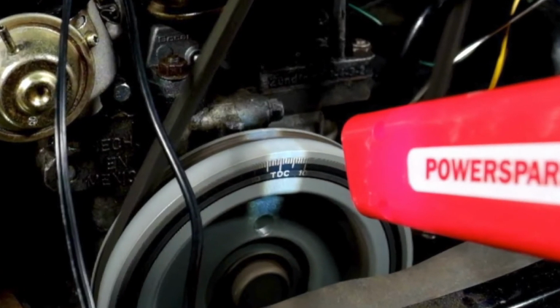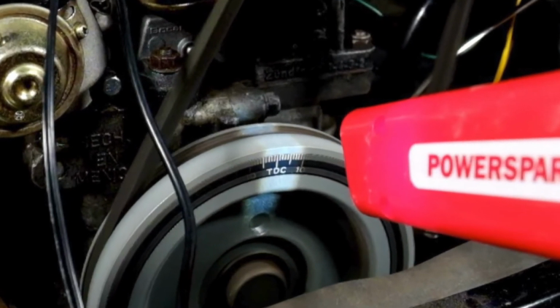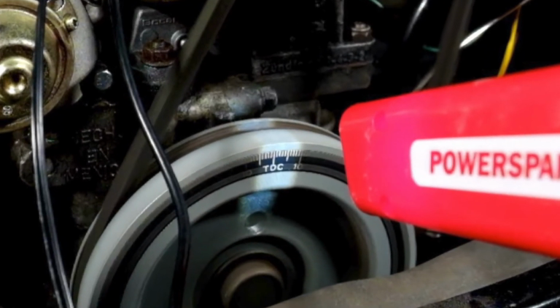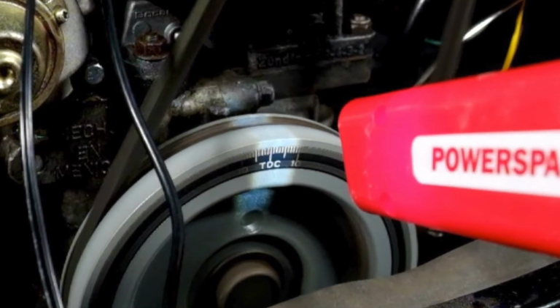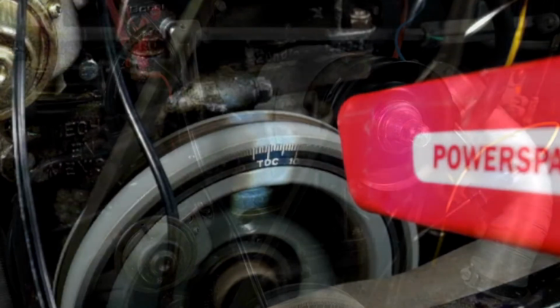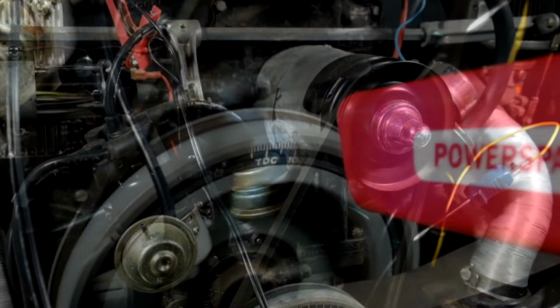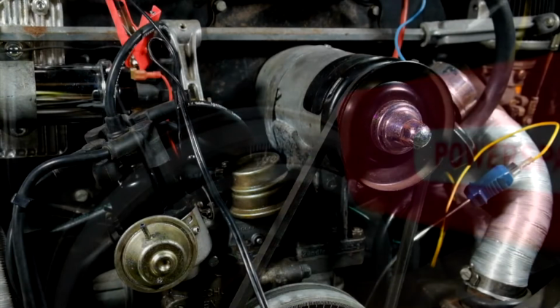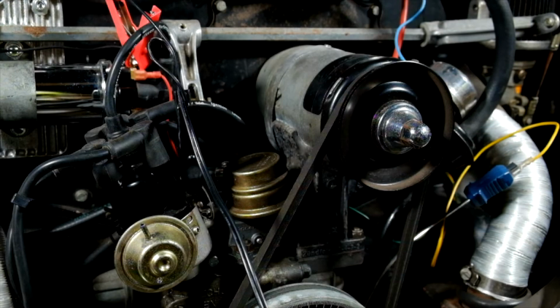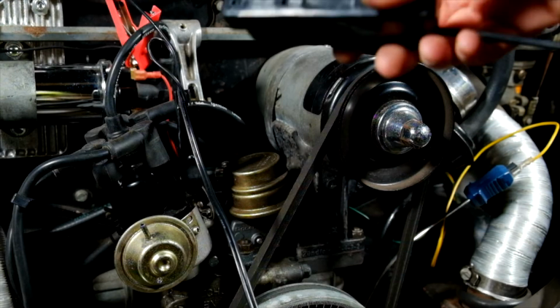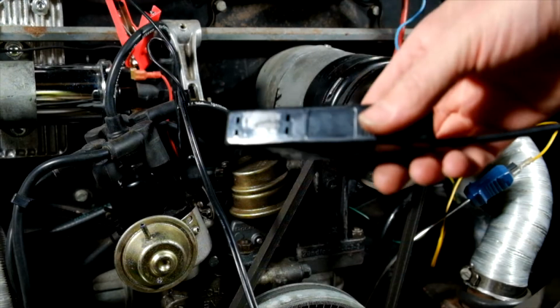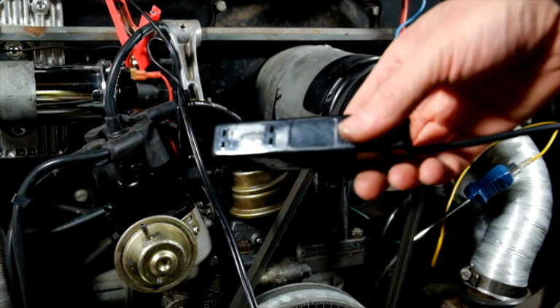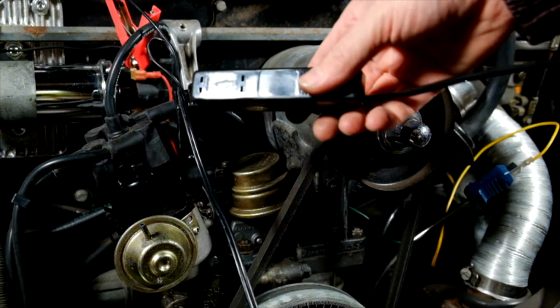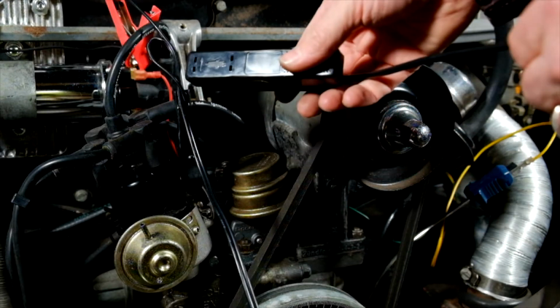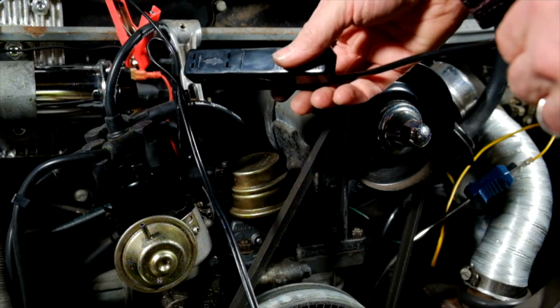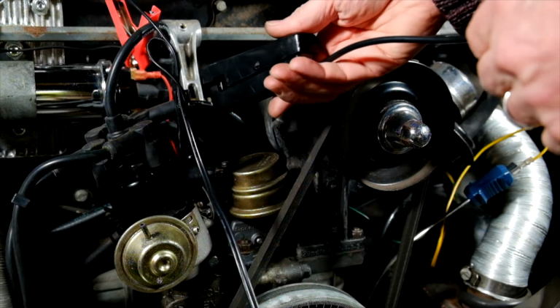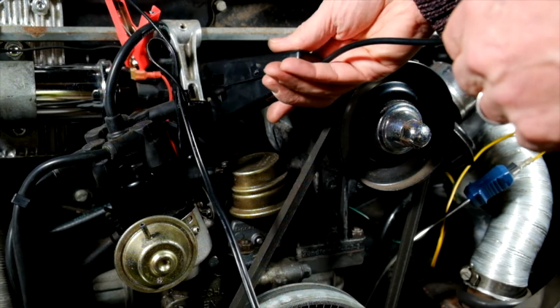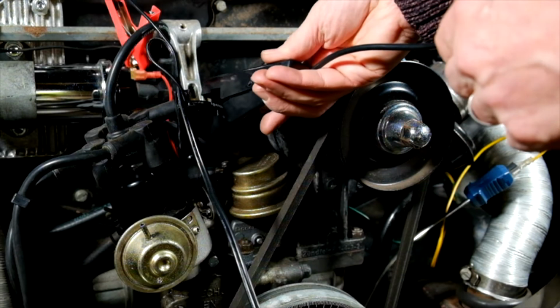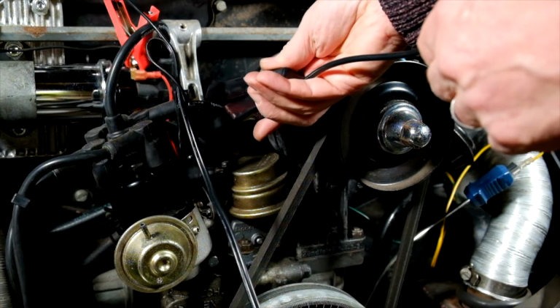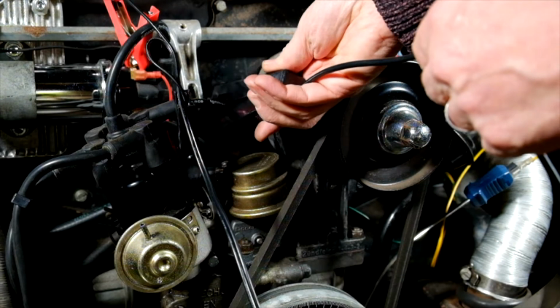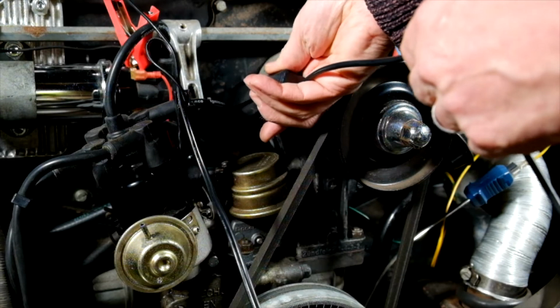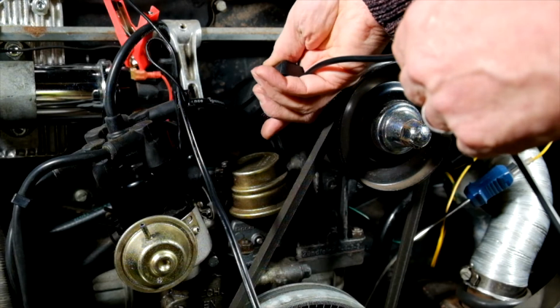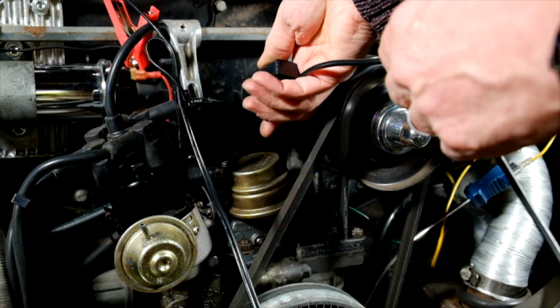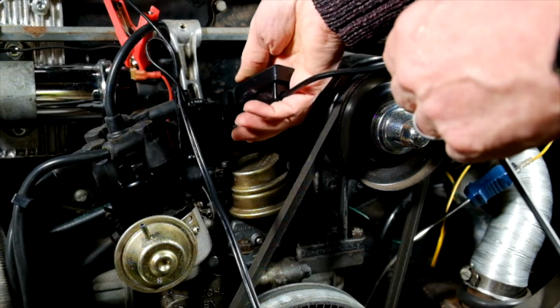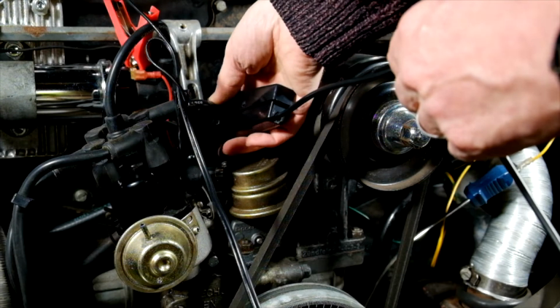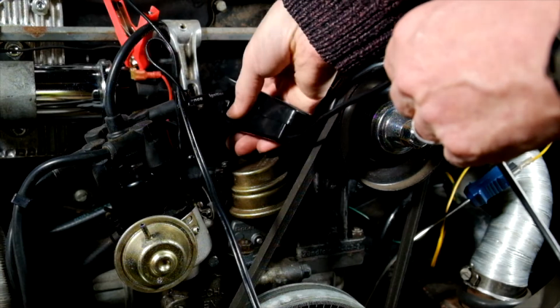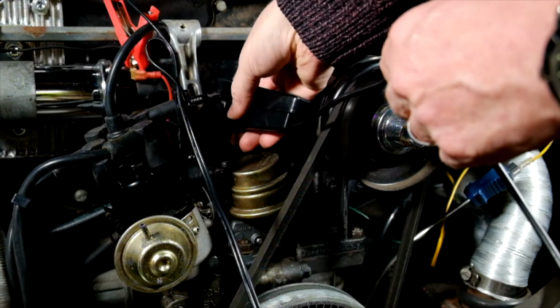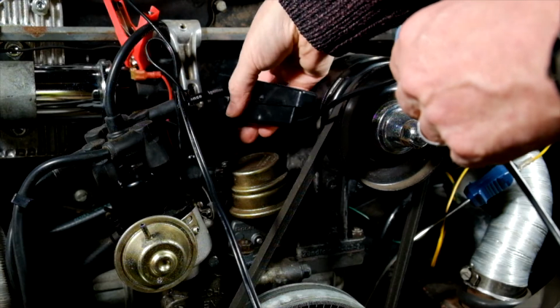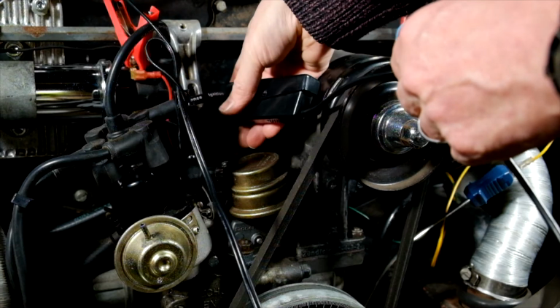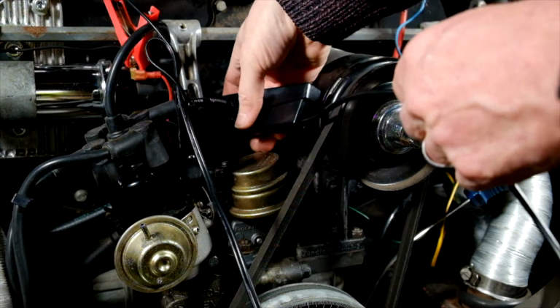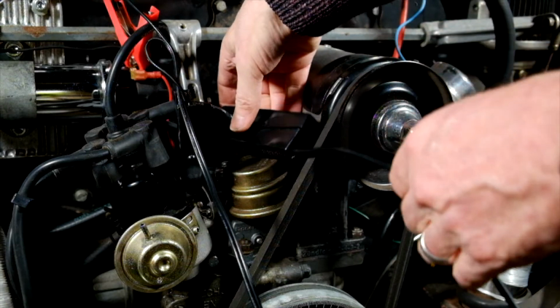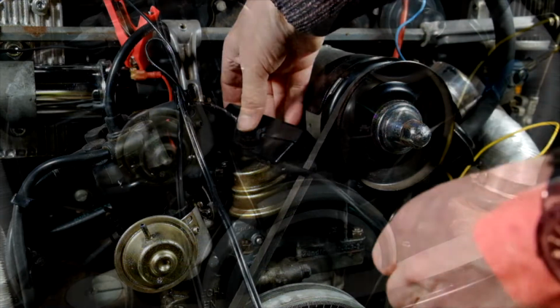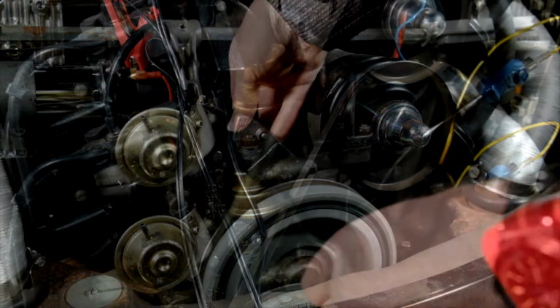By placing an inductive pickup on the HT lead, the timing light can detect the spark energy and produce a brief, intense flash of light at the exact moment the spark plug fires.